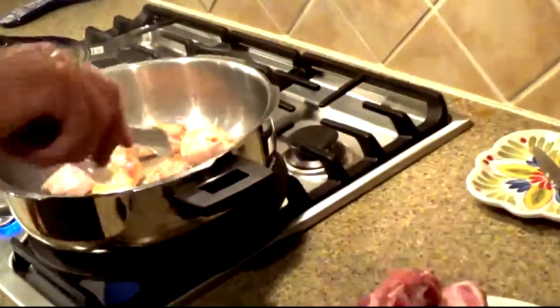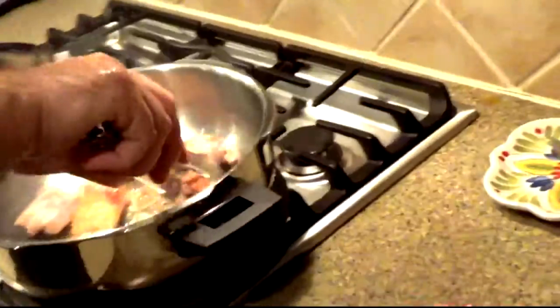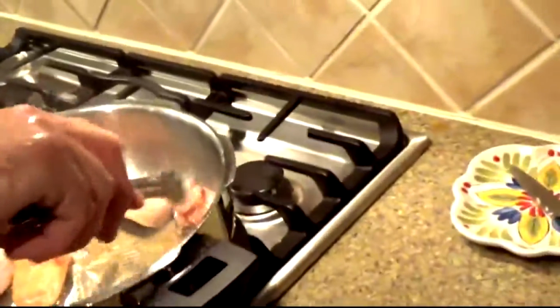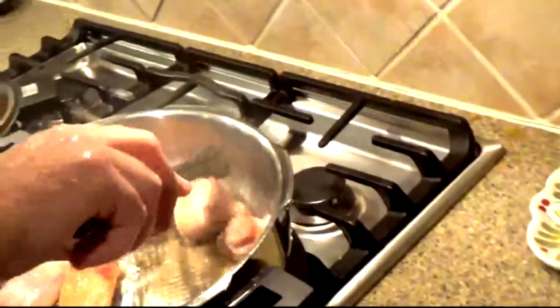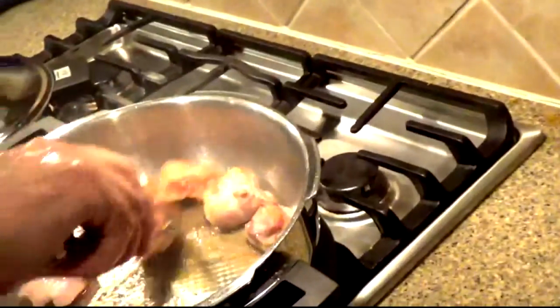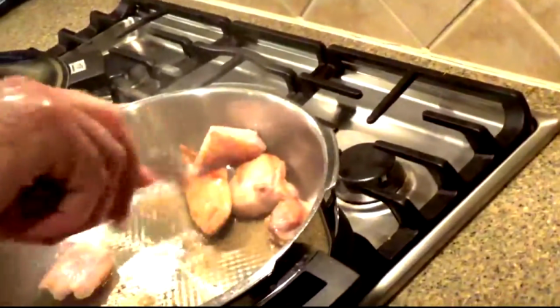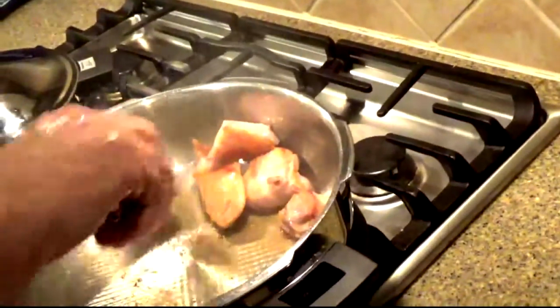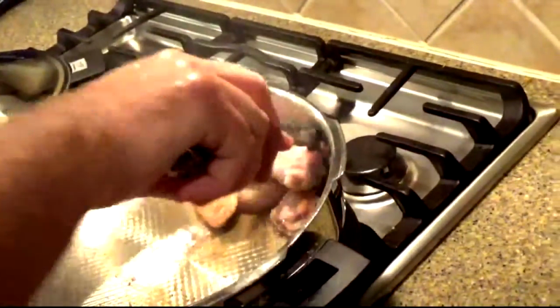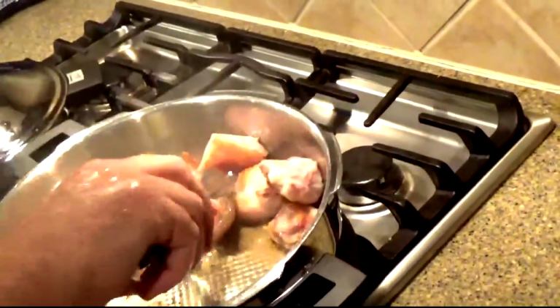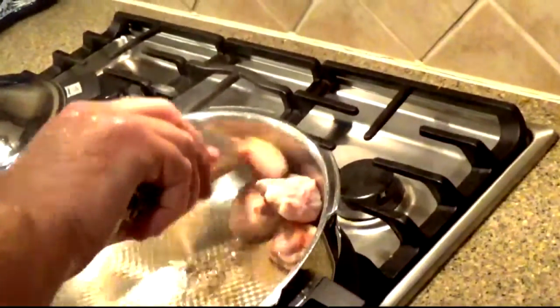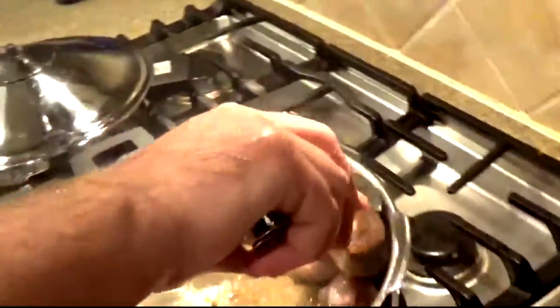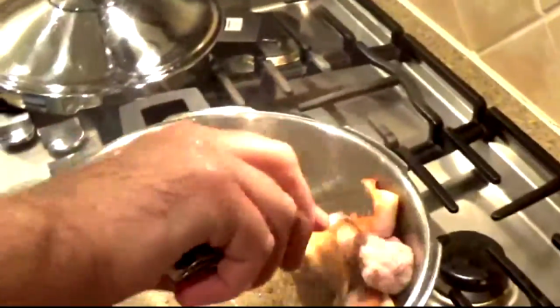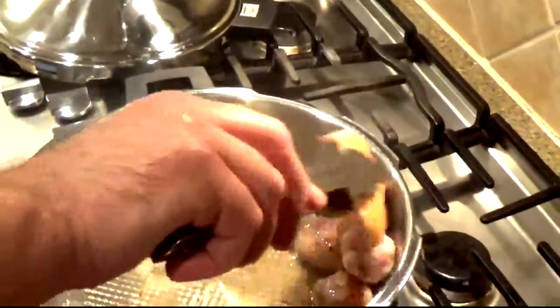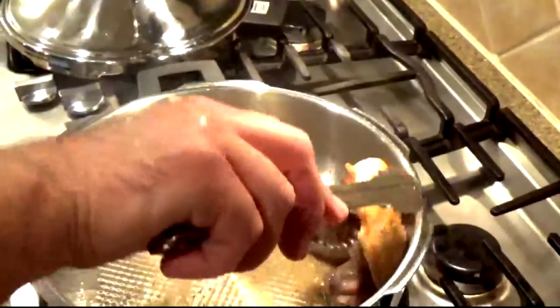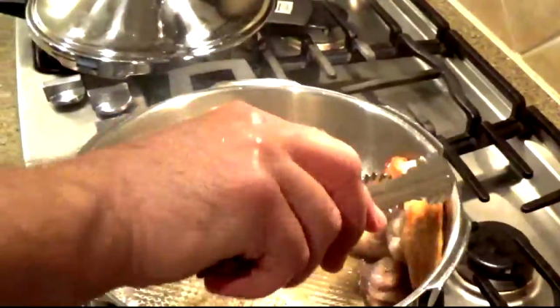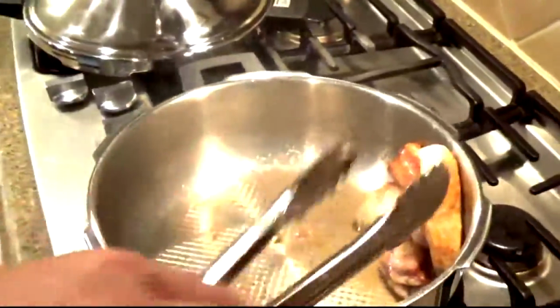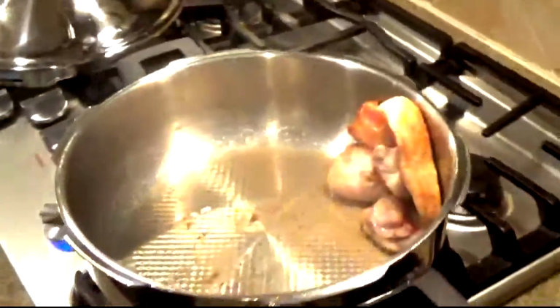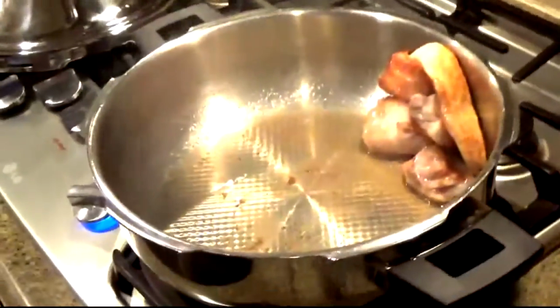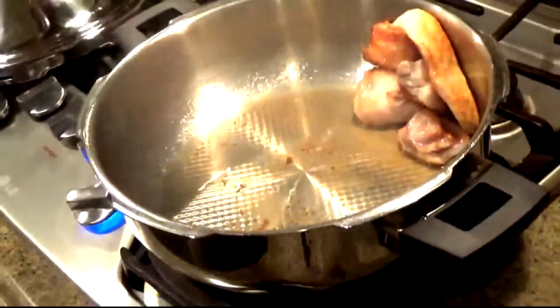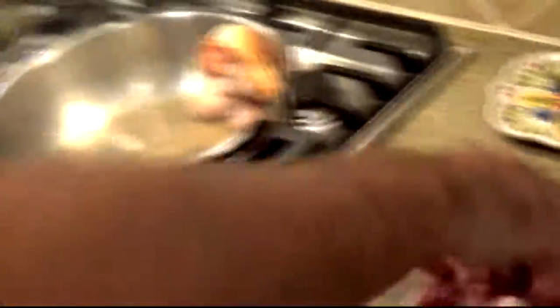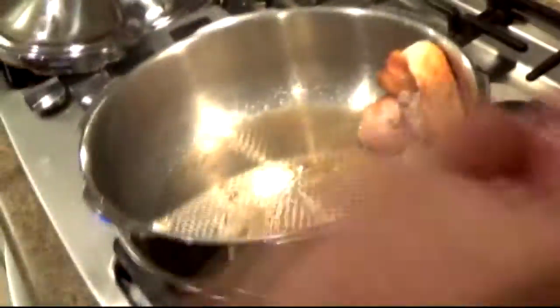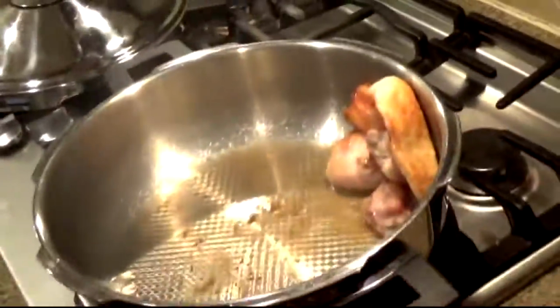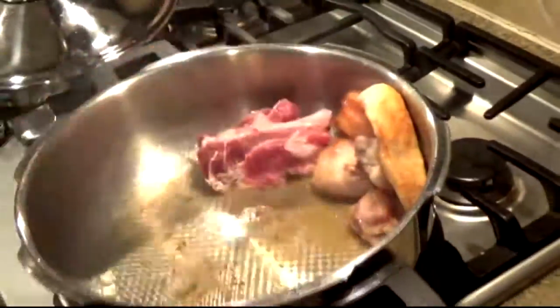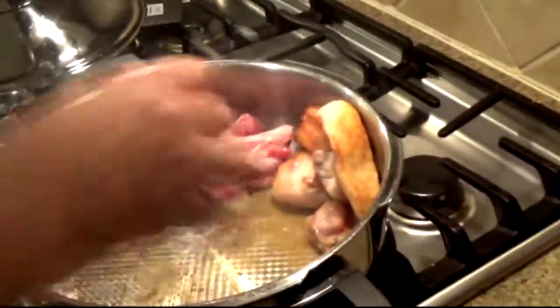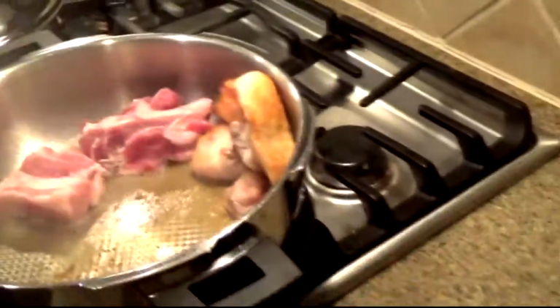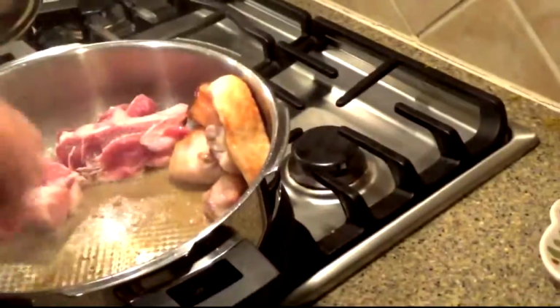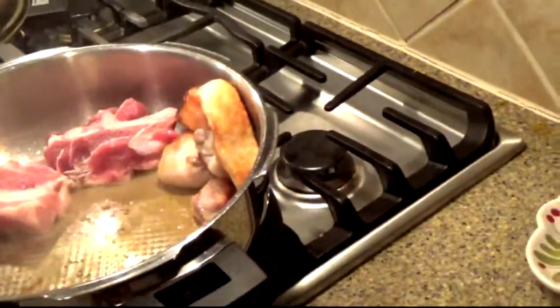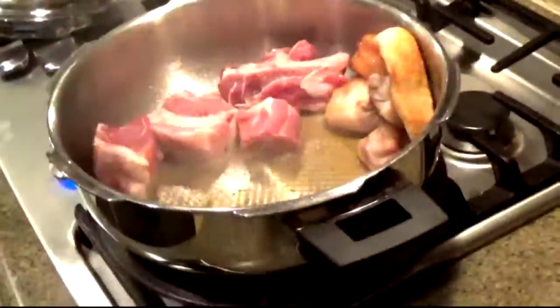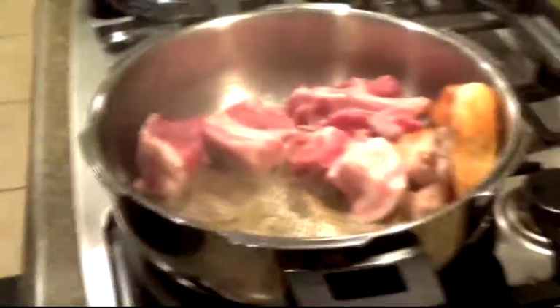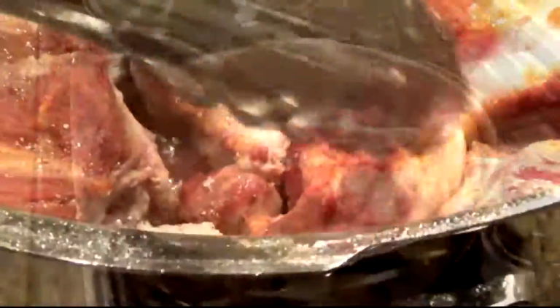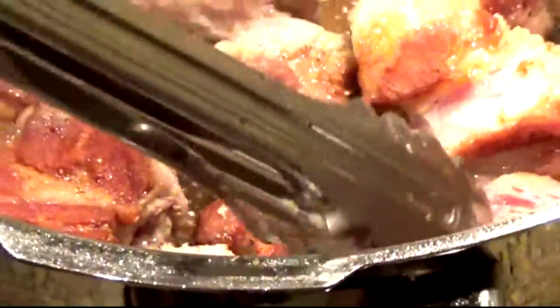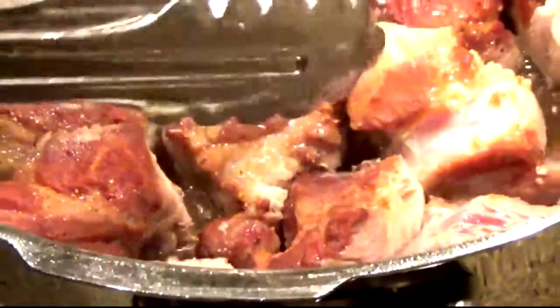This is our lovely fat cap that's rendered down into some great grease that we're gonna fry our pork in — it adds lots of flavor. We brown it and sear it to seal in the juices. It adds a lot of great flavor to the outside, so don't be afraid to sear it pretty well.